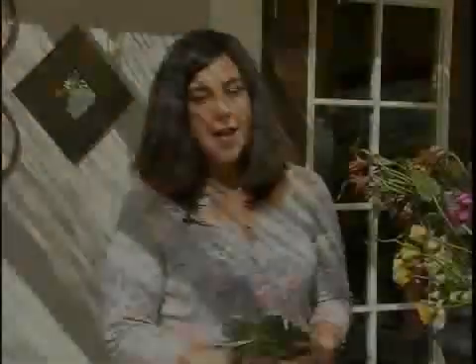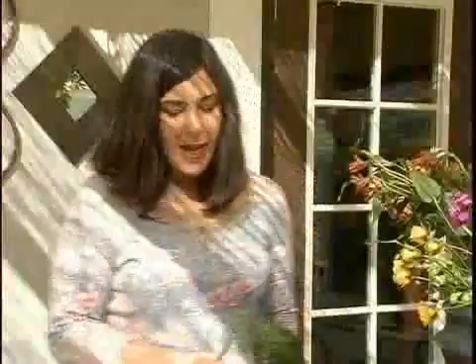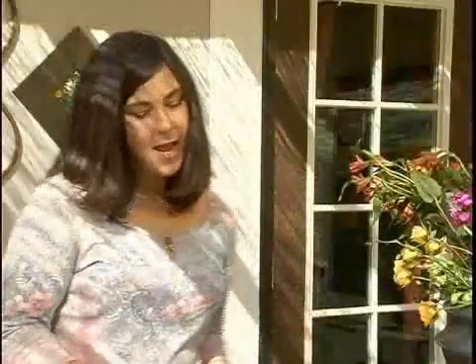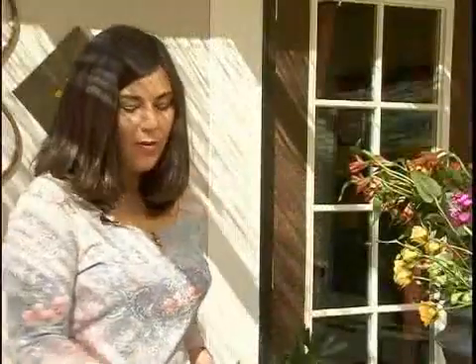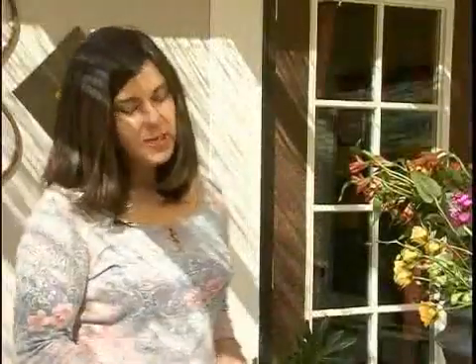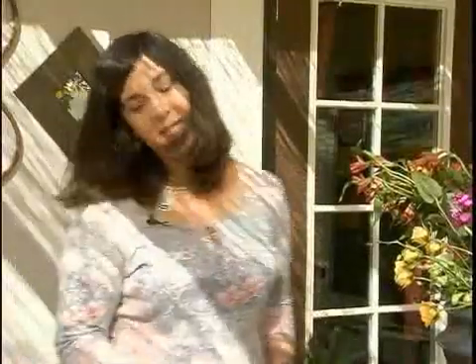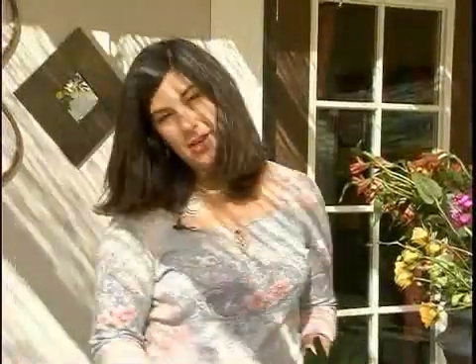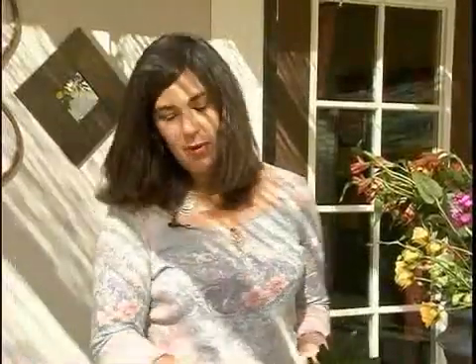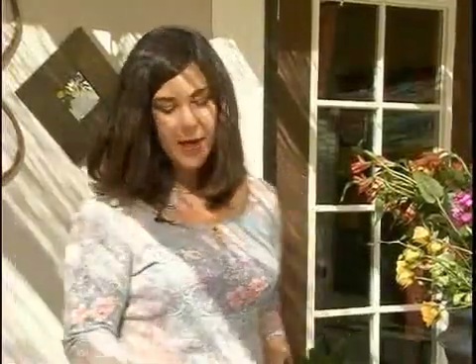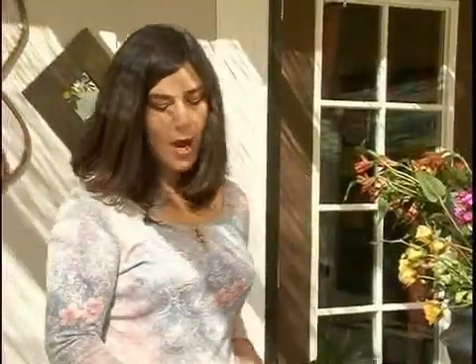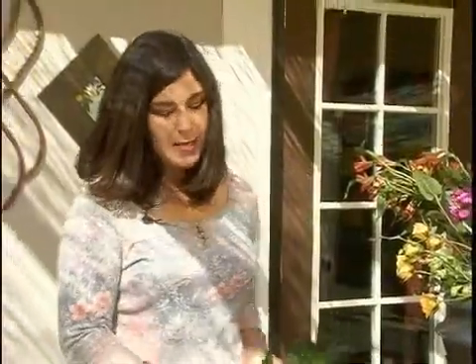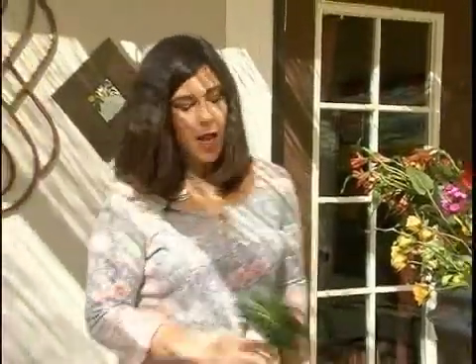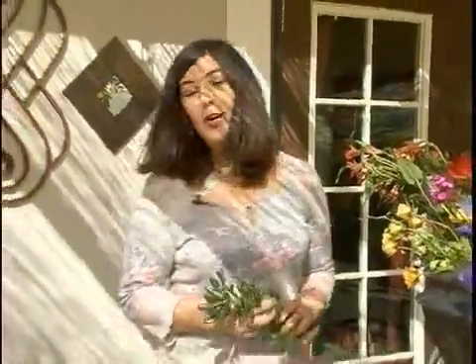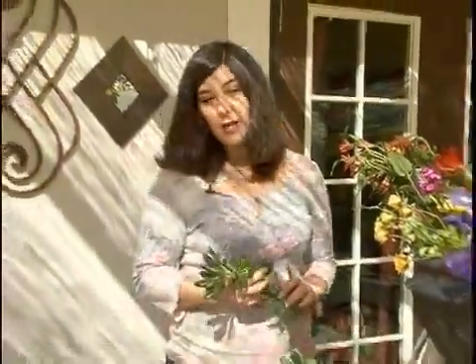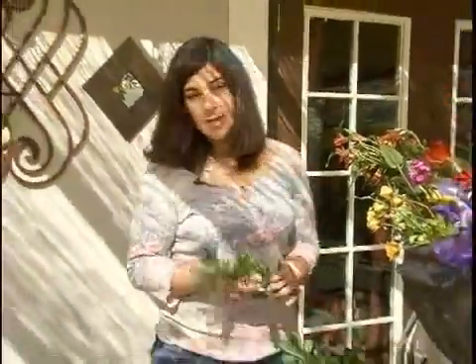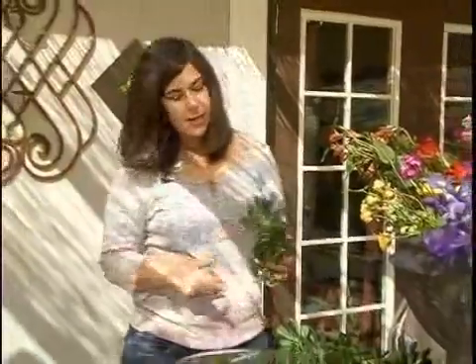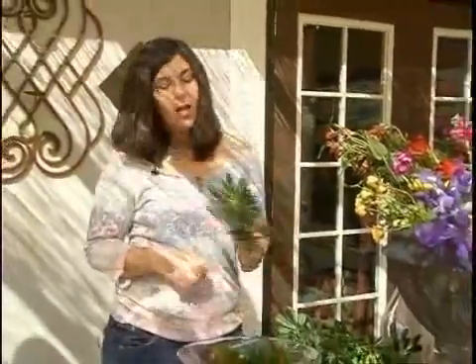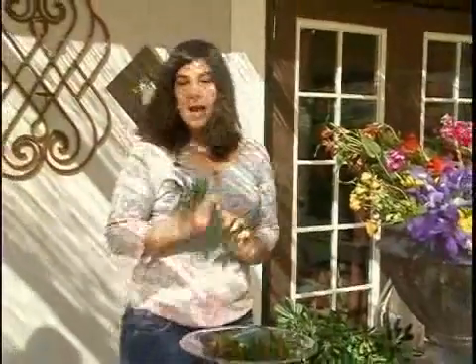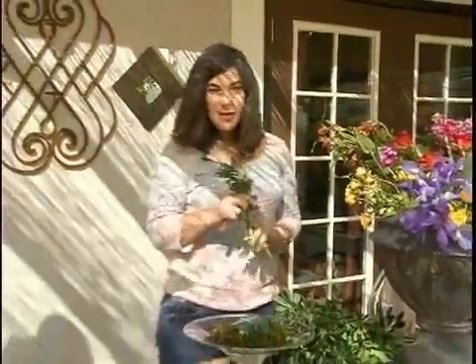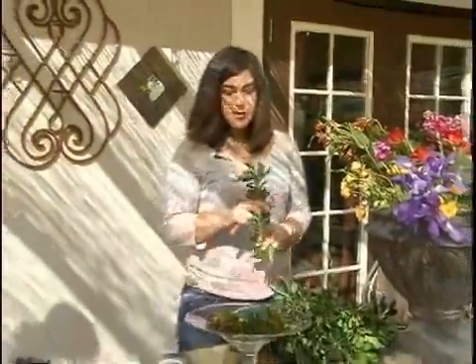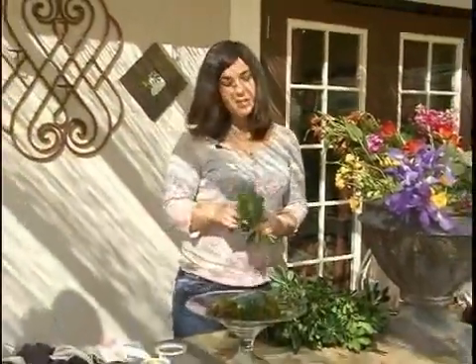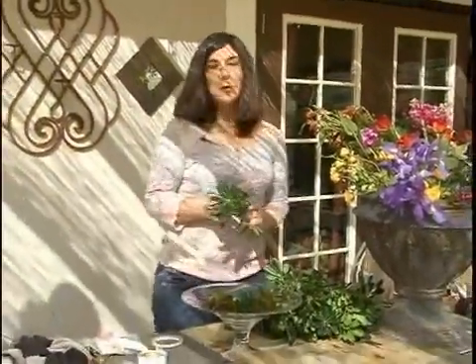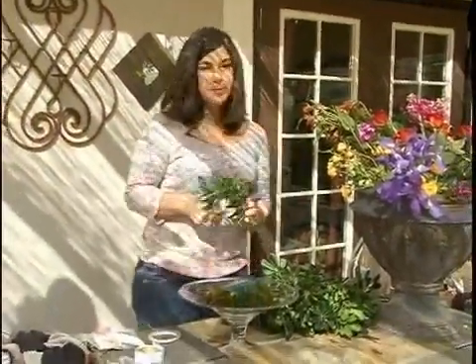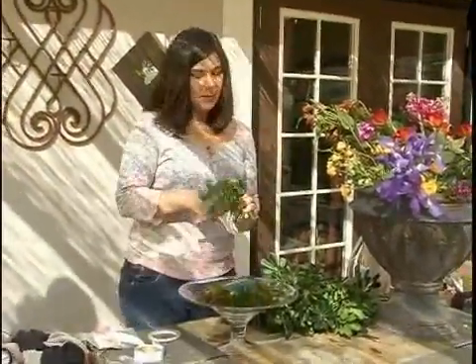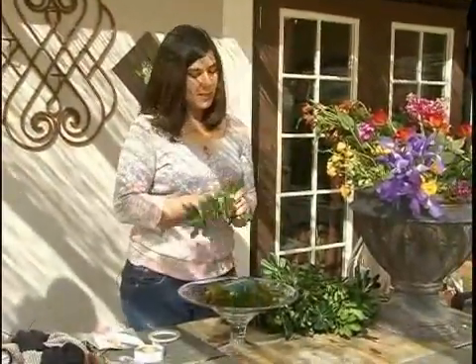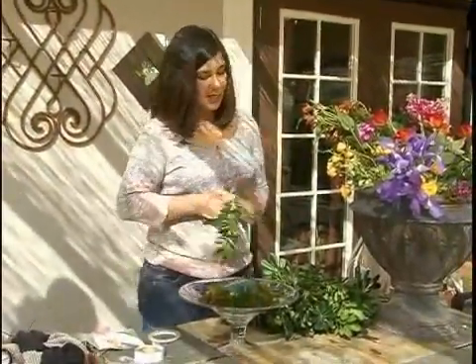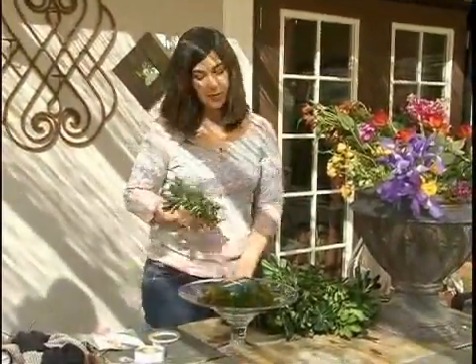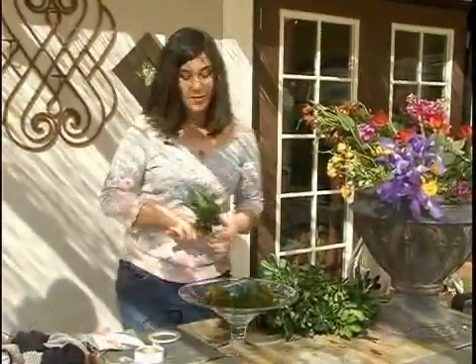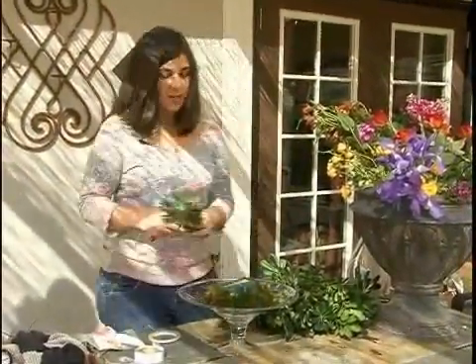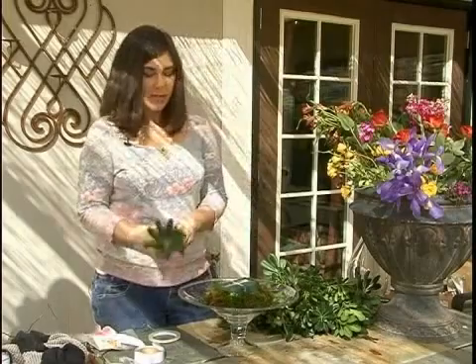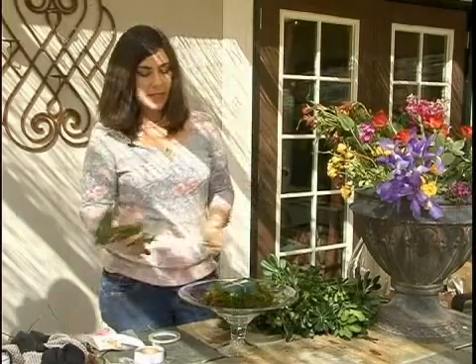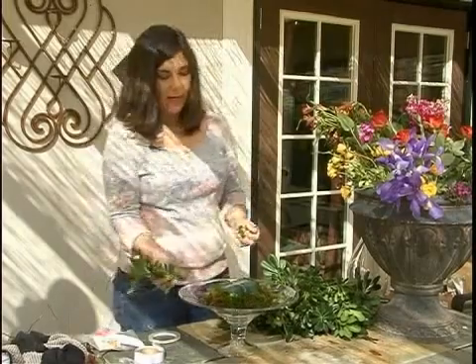Now that we've prepped our container and we've added our moss, we're going to green the container. I'm going to use pittosporum, which is a great foliage to use in design.